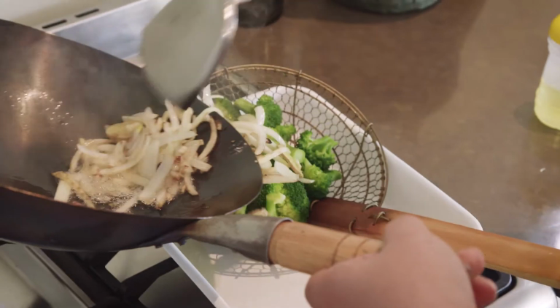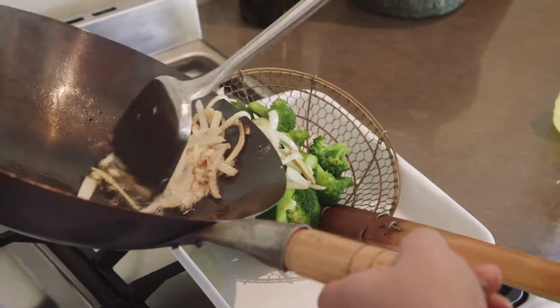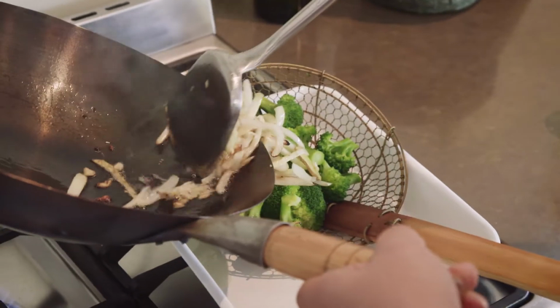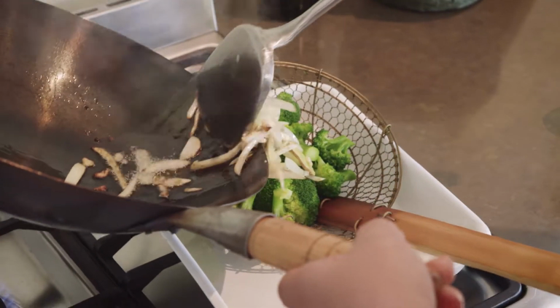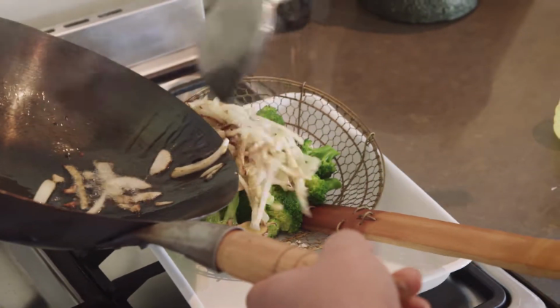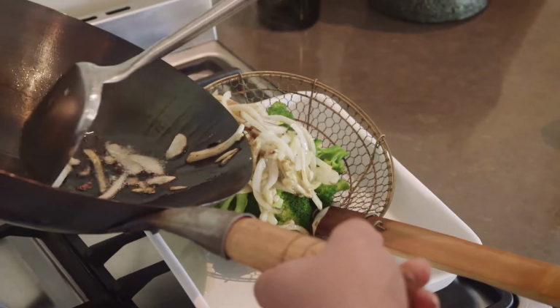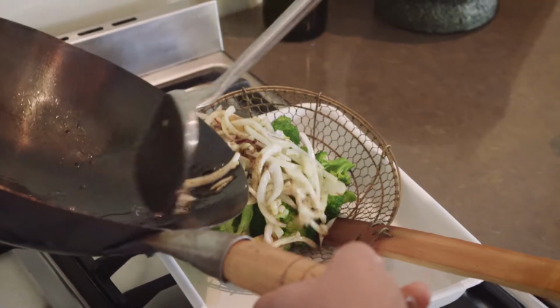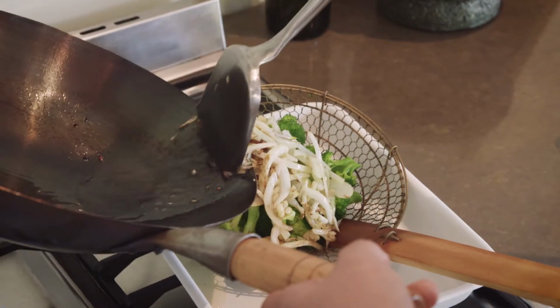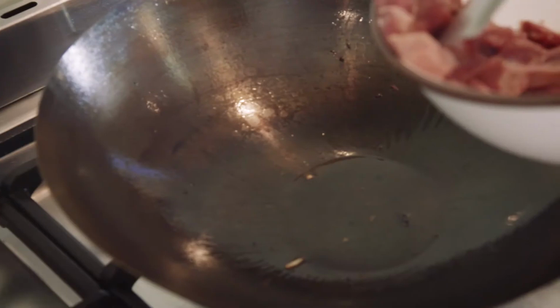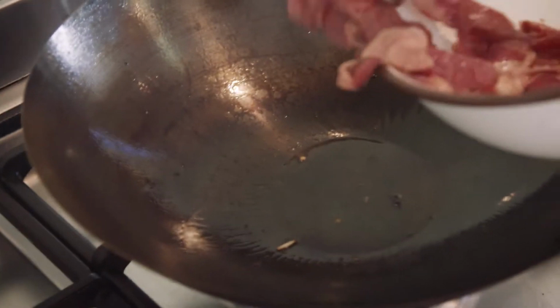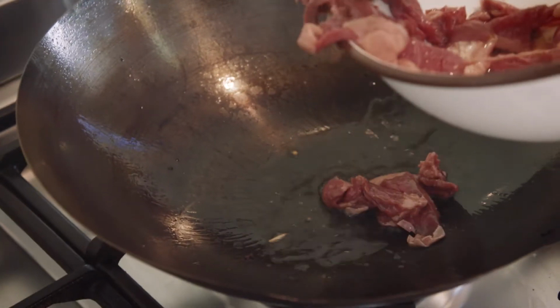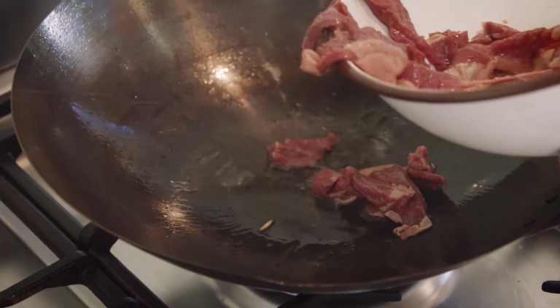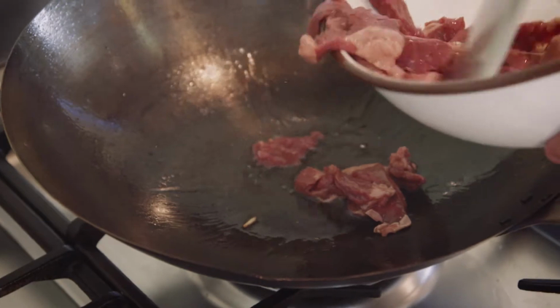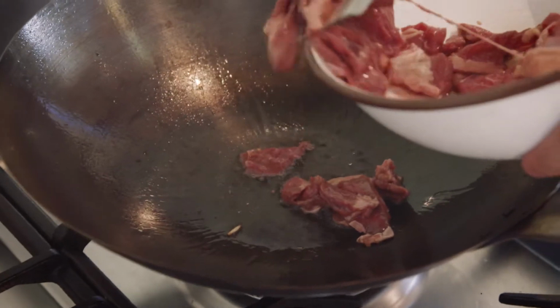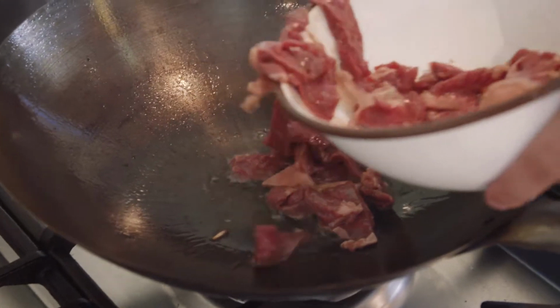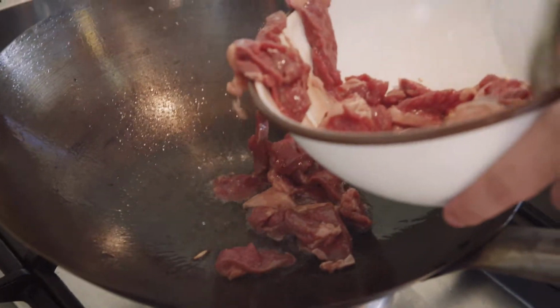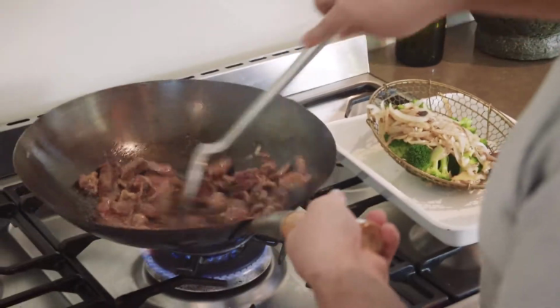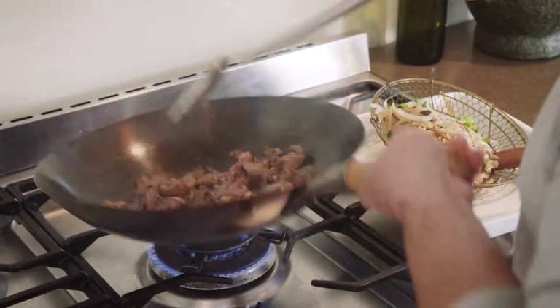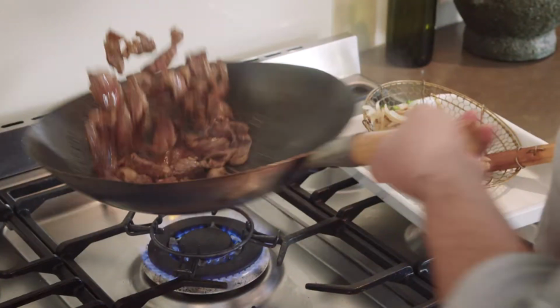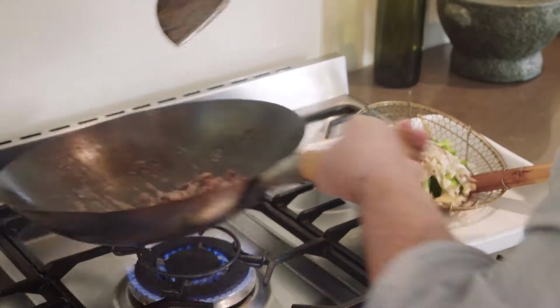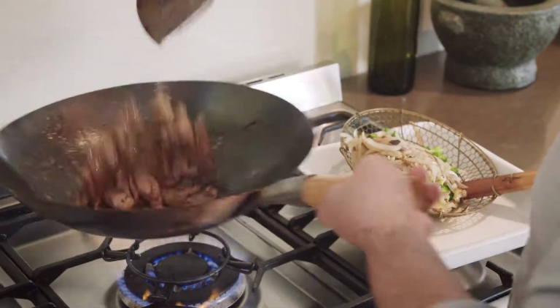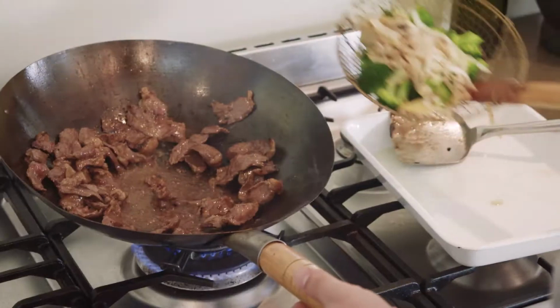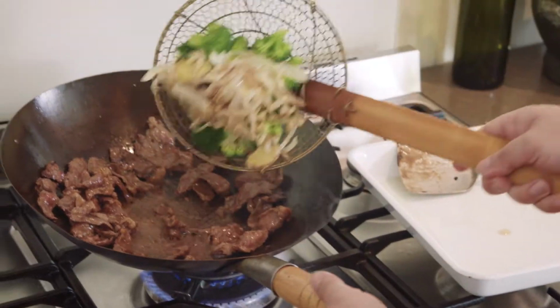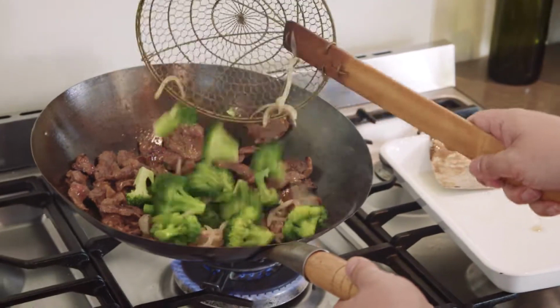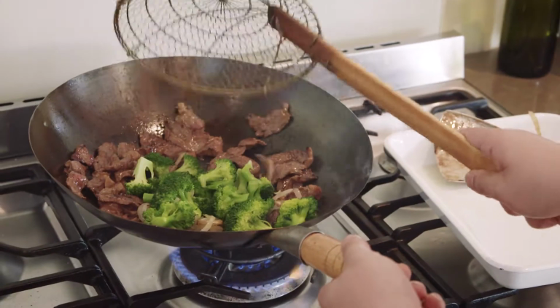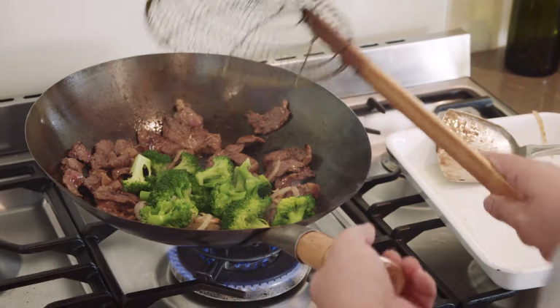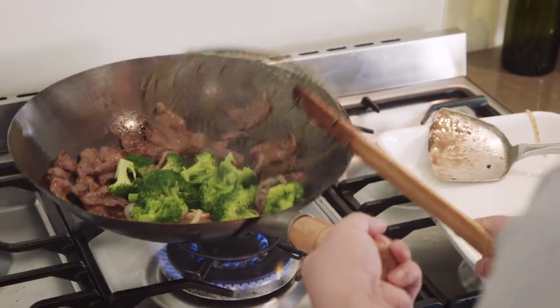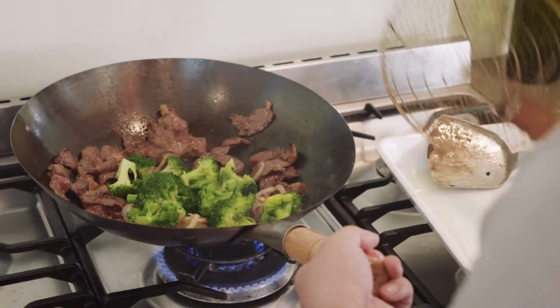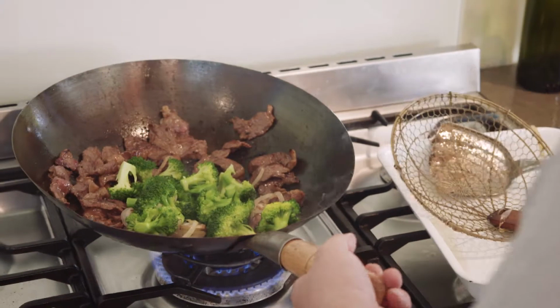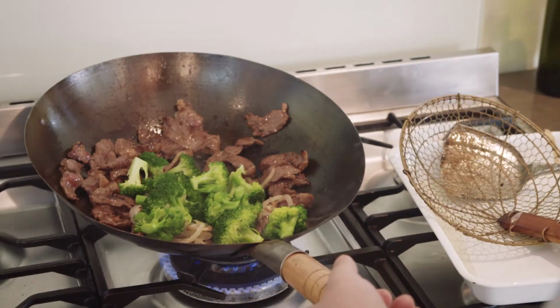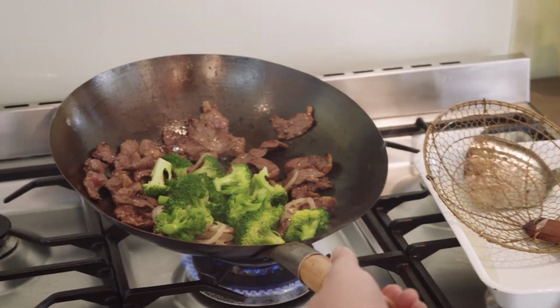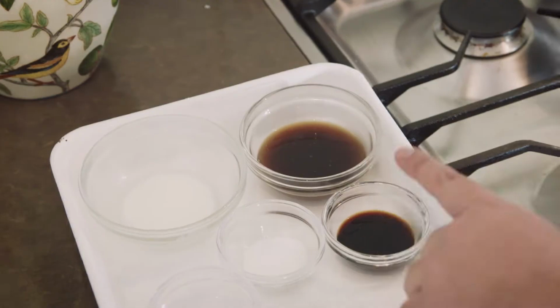Just take that out on top of the broccoli. The meat goes in — give it a toss. Meat's brown, then back in with the ginger, garlic, onion, and broccoli. Now it's time for the seasoning.